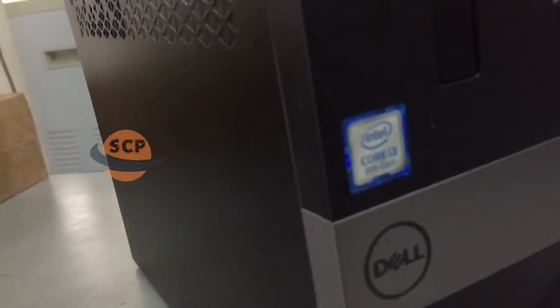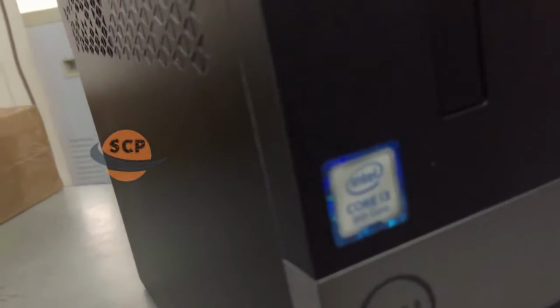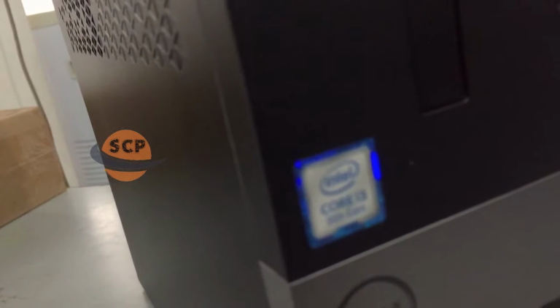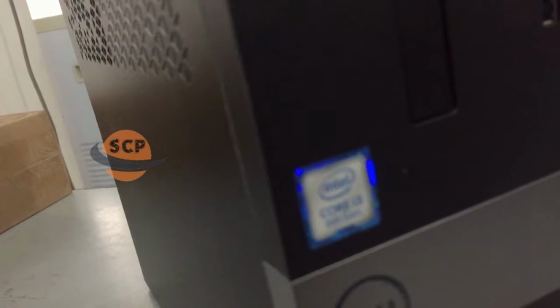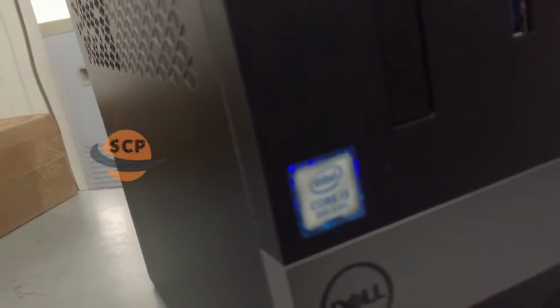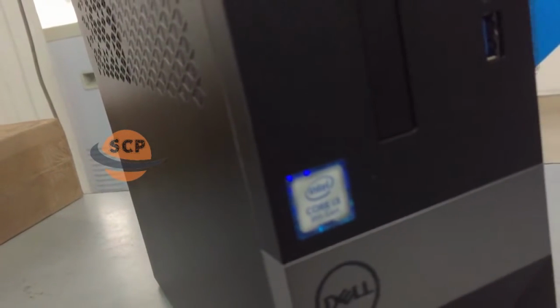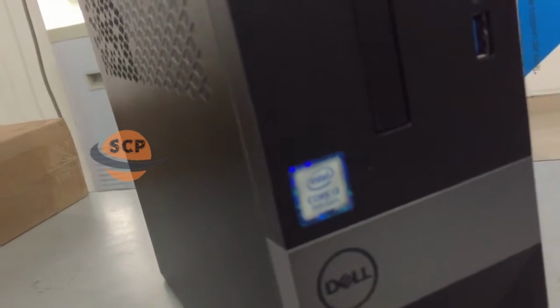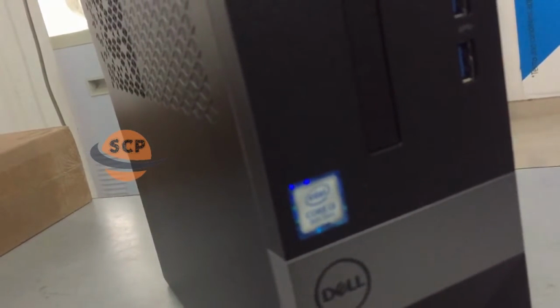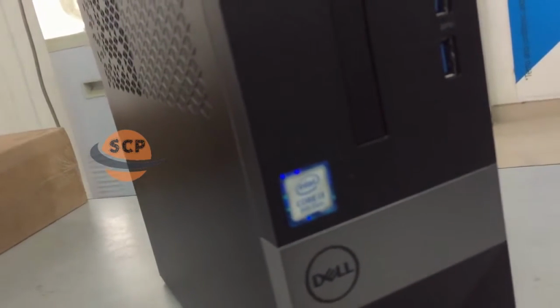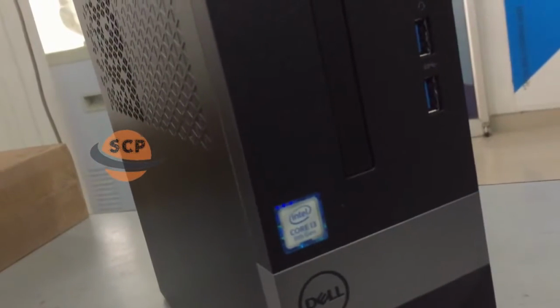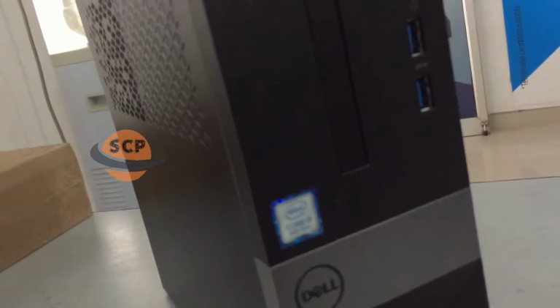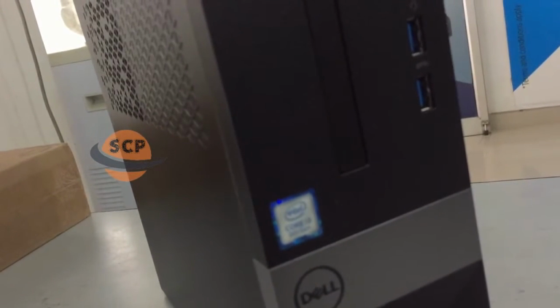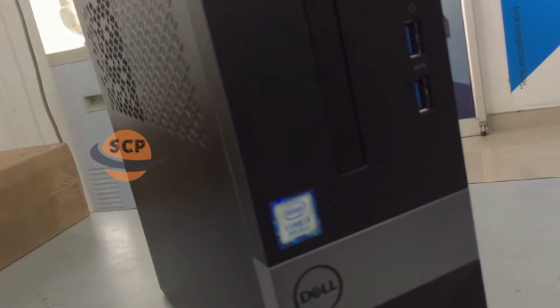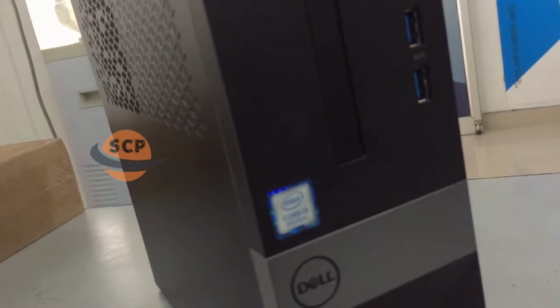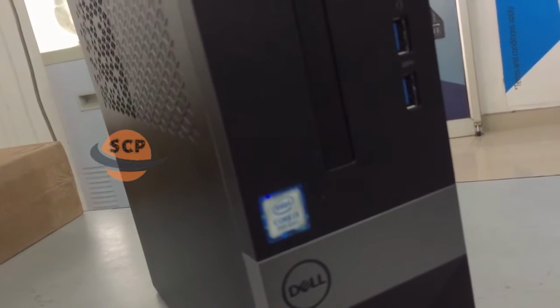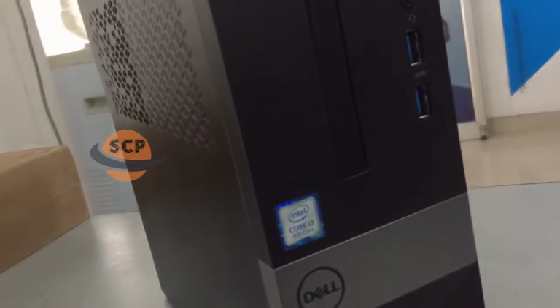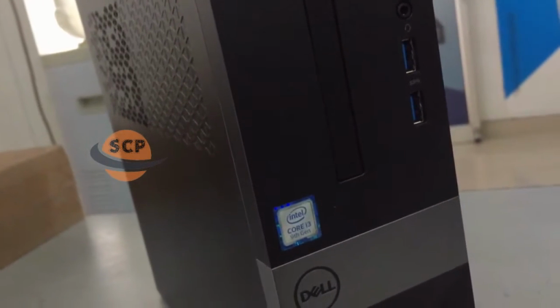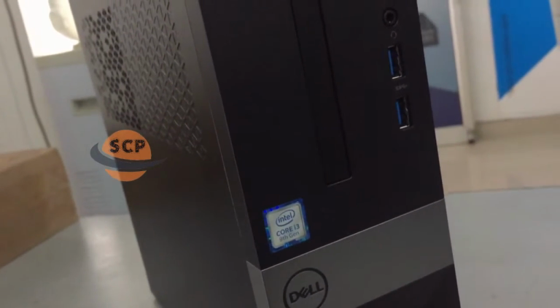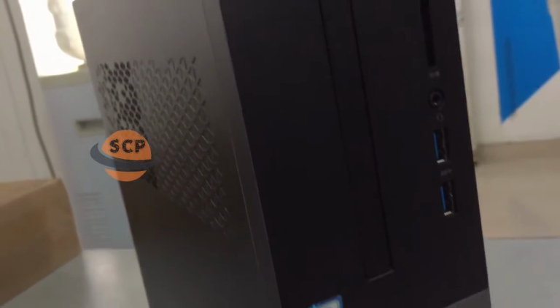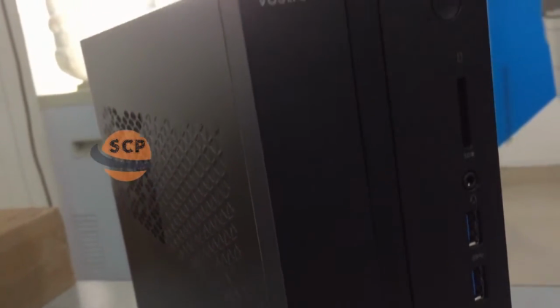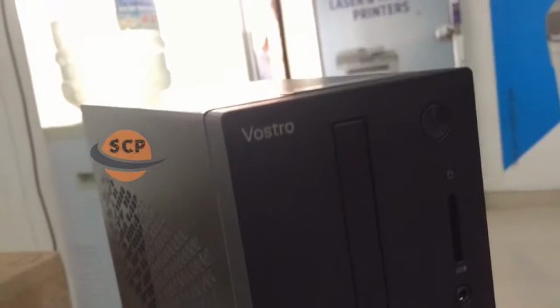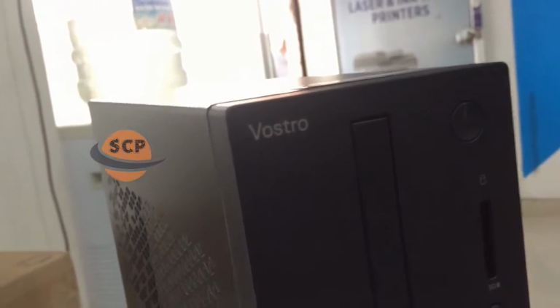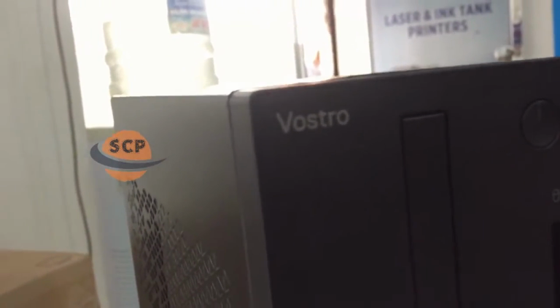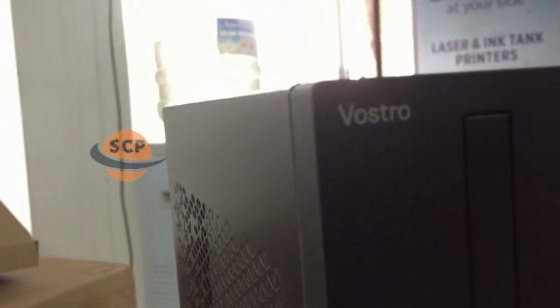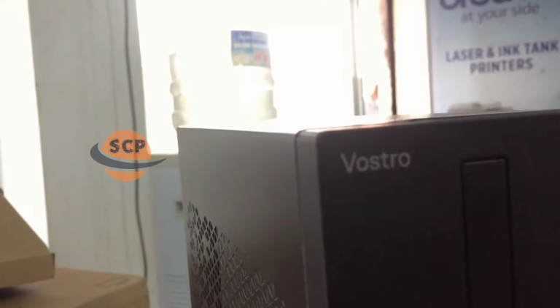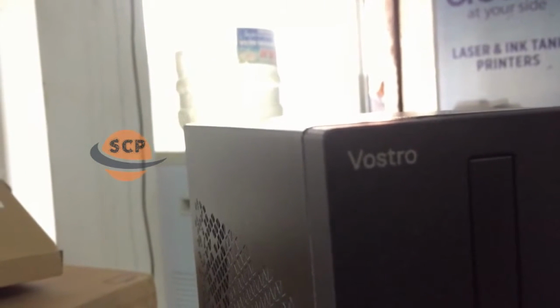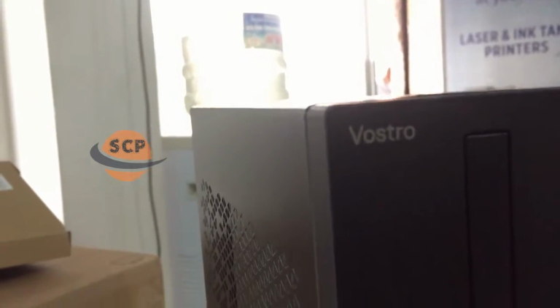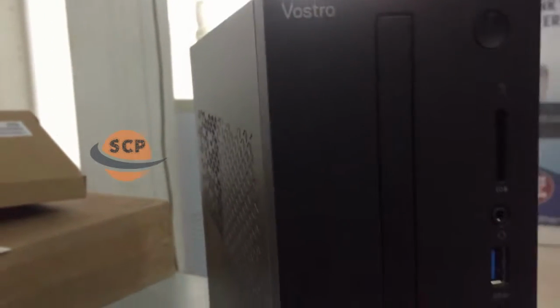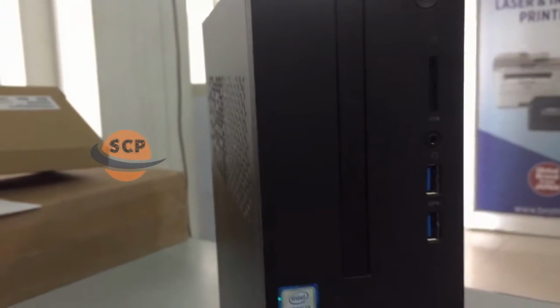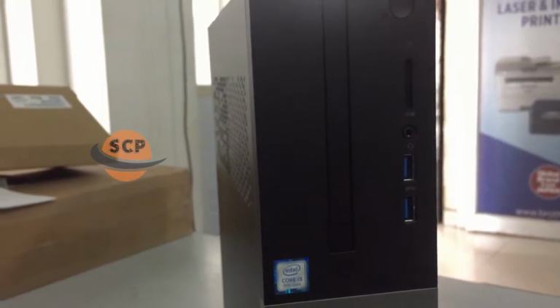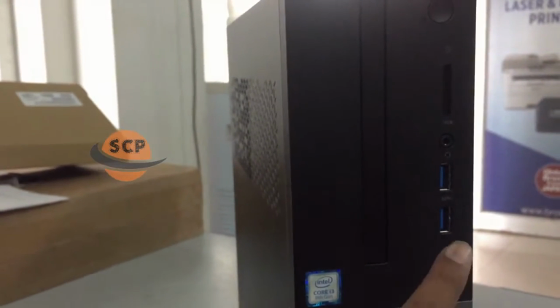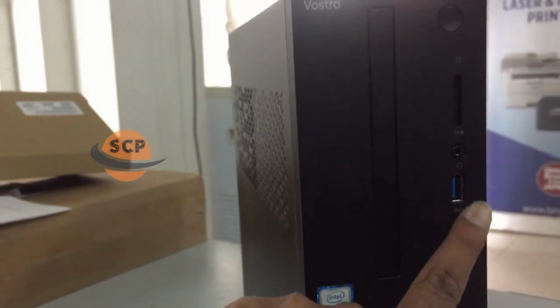This PC is powered by Intel Core i3 9th generation processor. On the front side we have two USB 3.0 ports, one audio jack, one card reader, and power button.